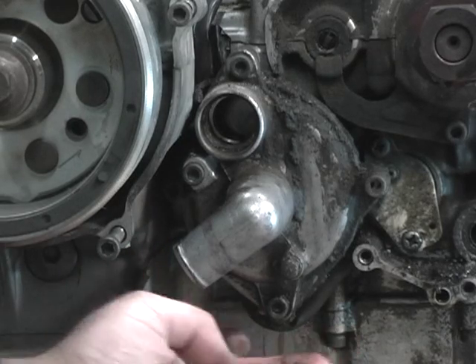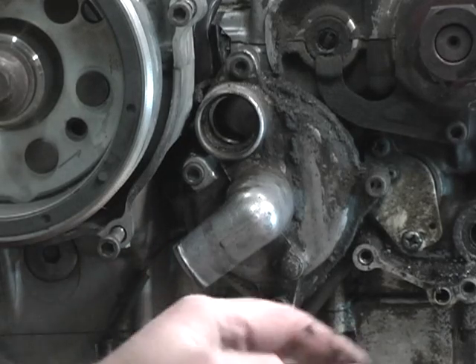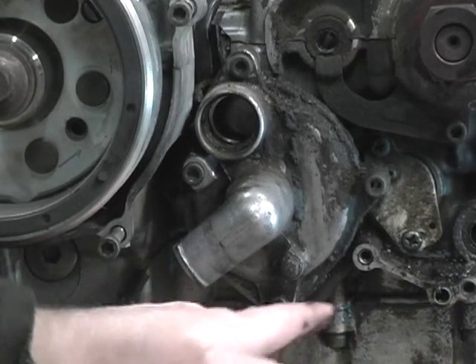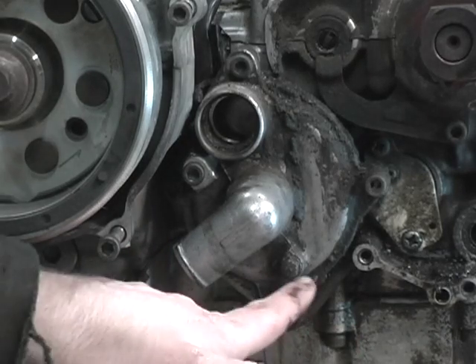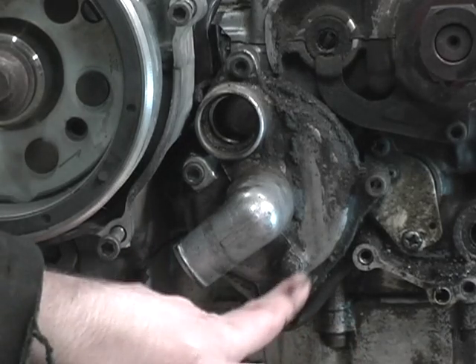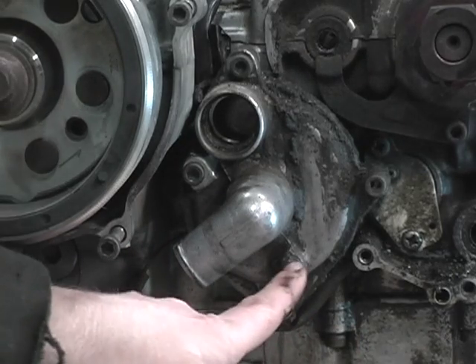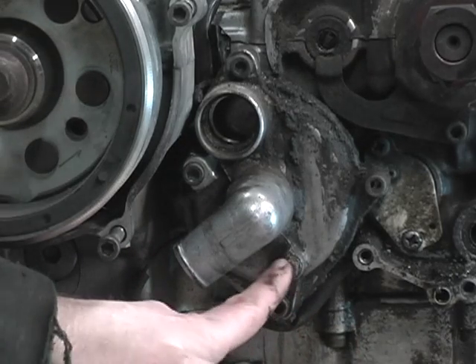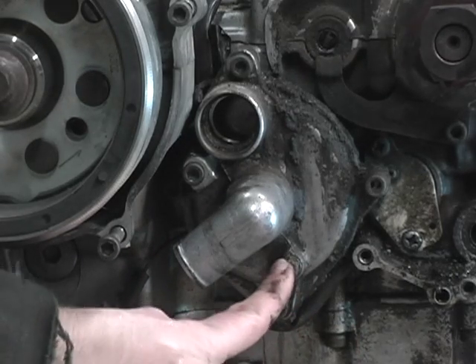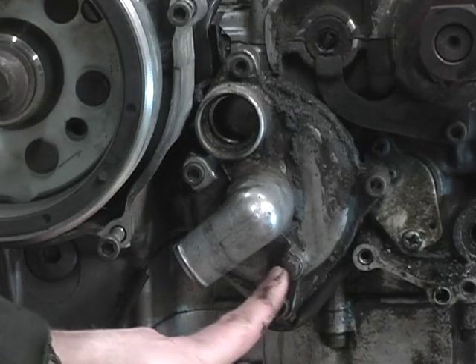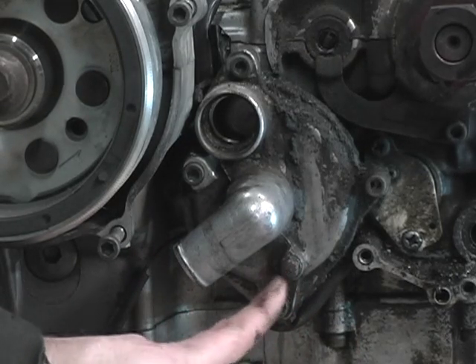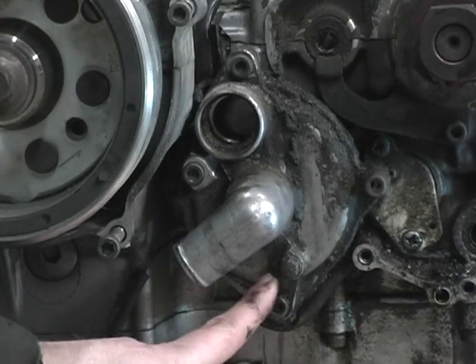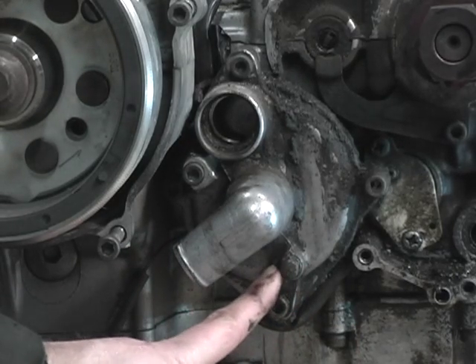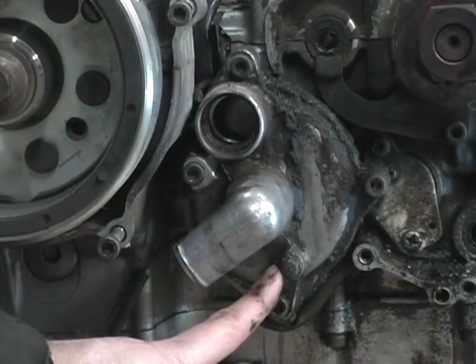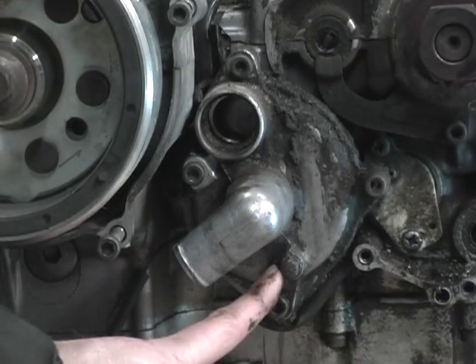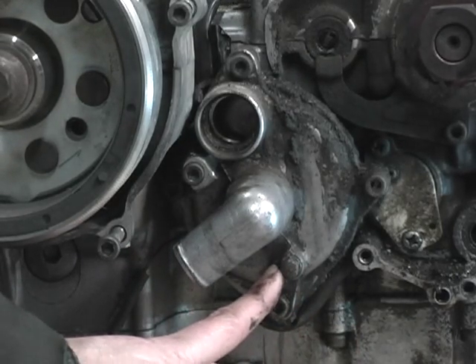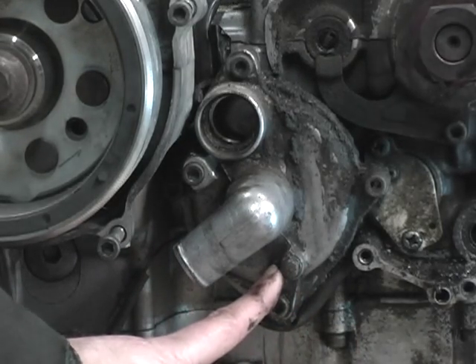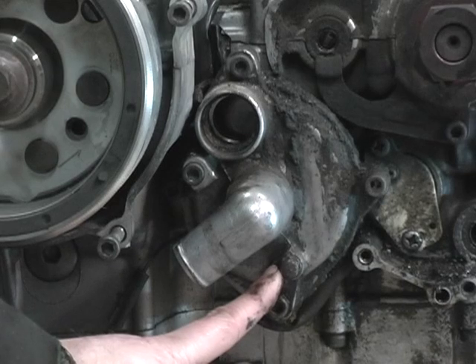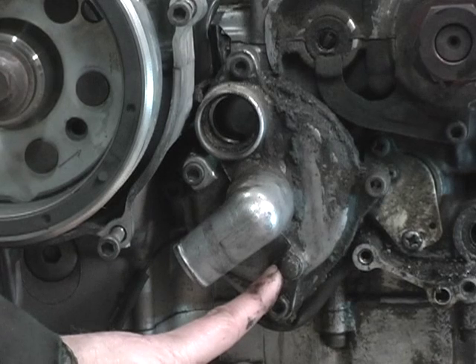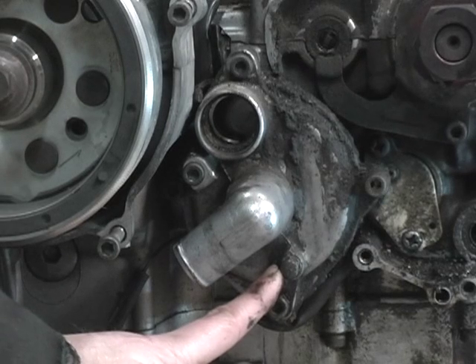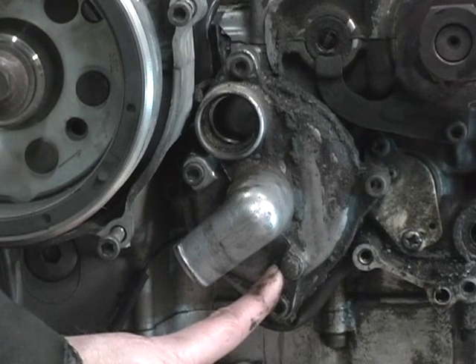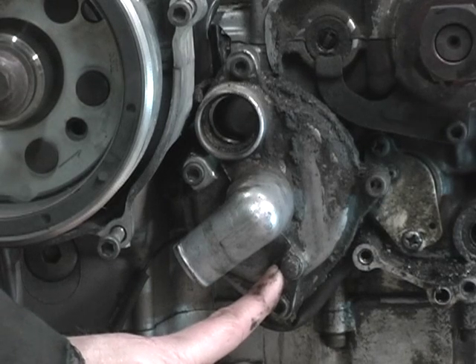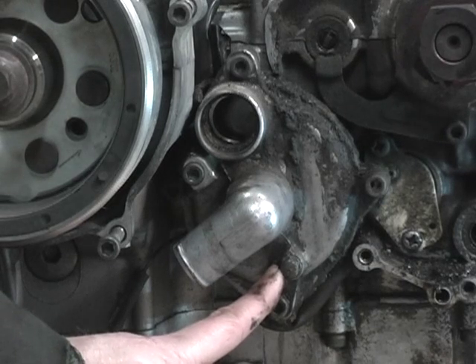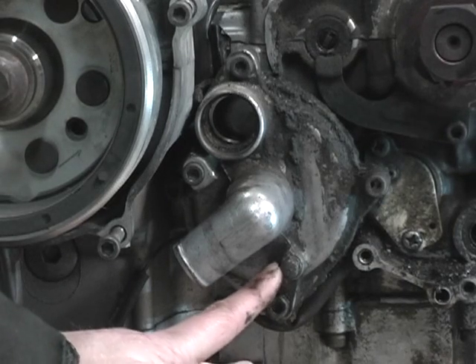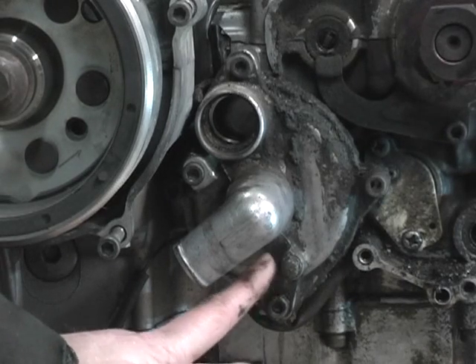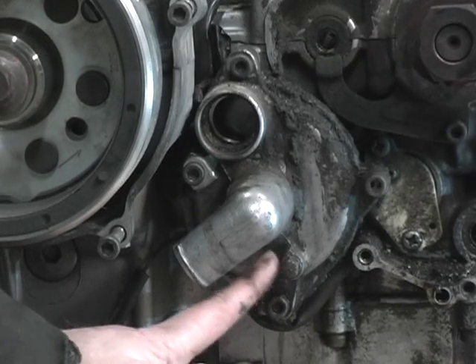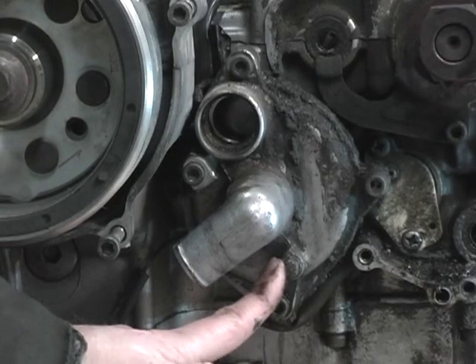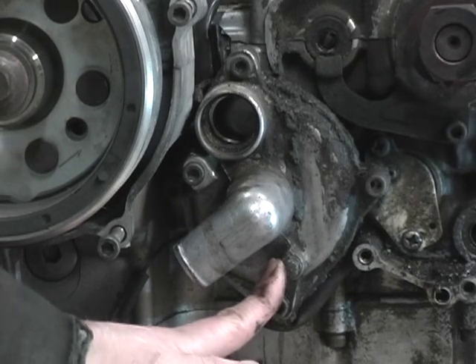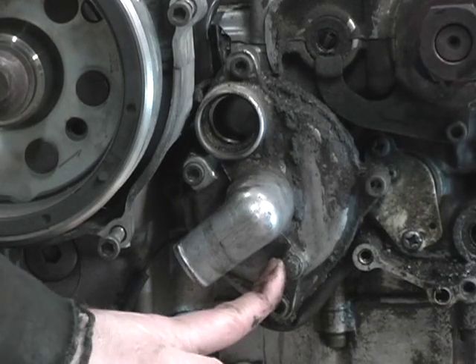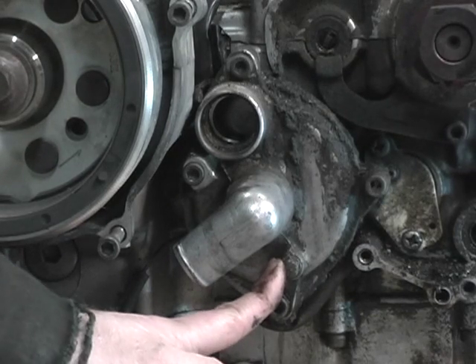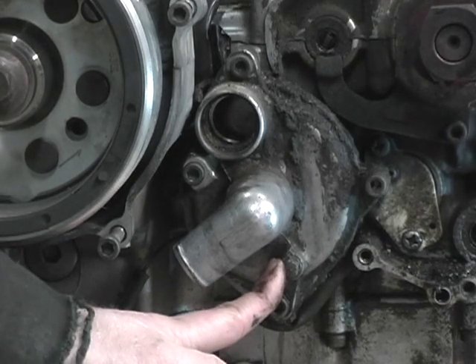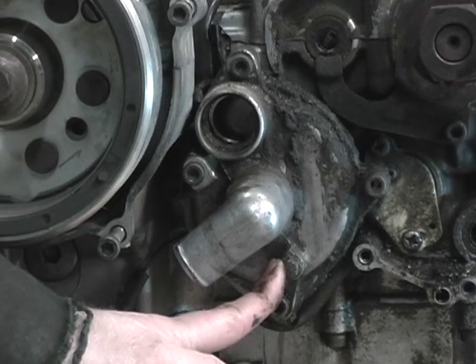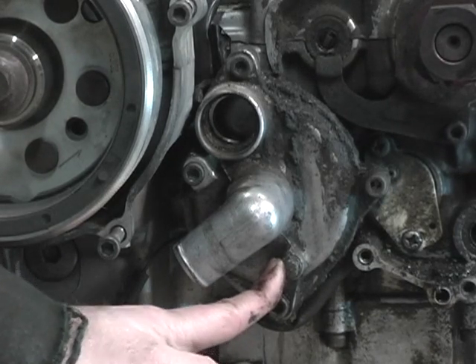This is the other drain port right here. So you have your three drains — two on the front of the water jacket and then the one at the water pump — if you're draining your coolant system.